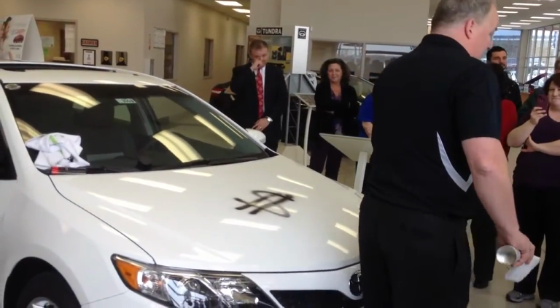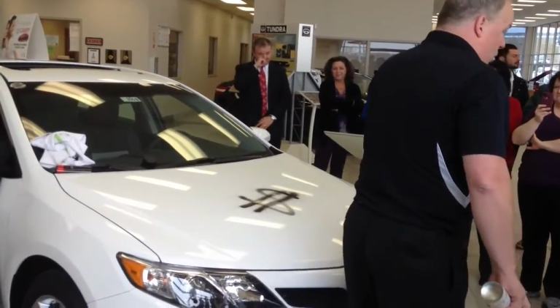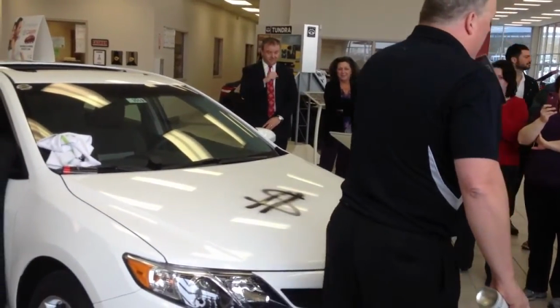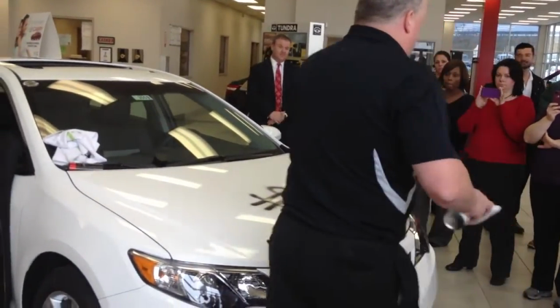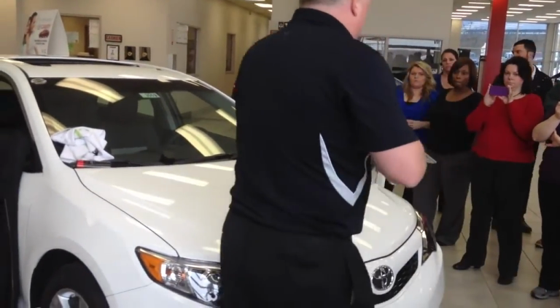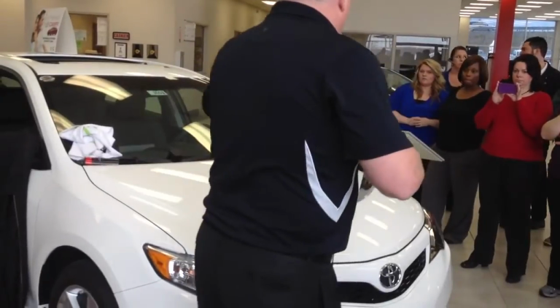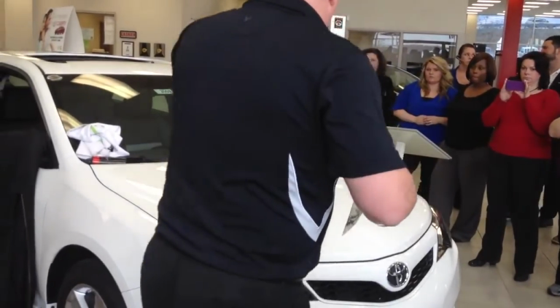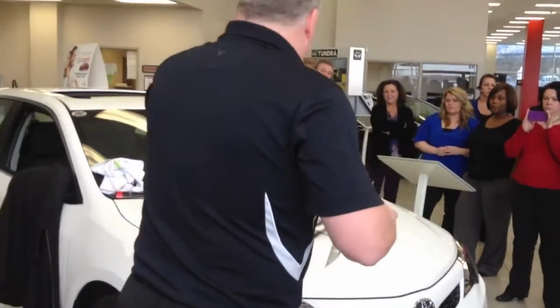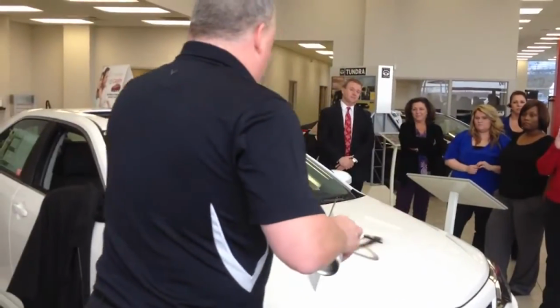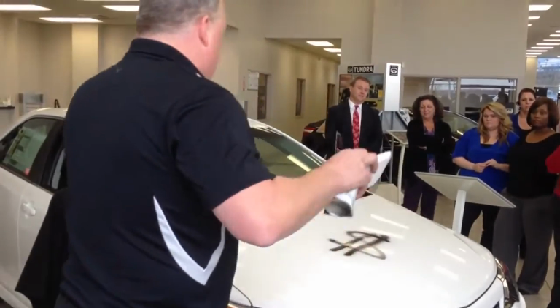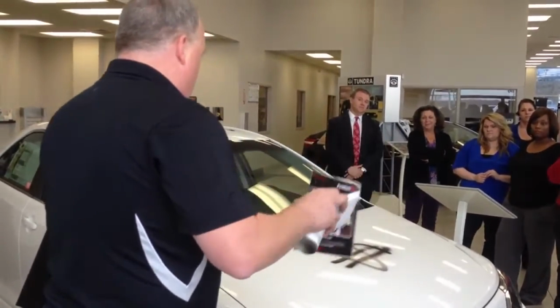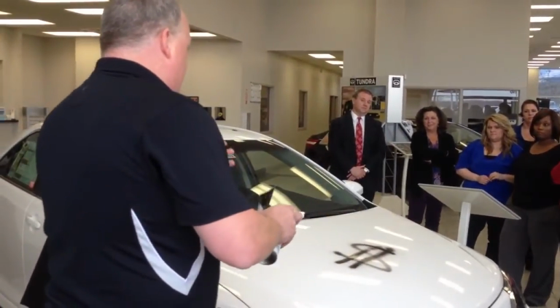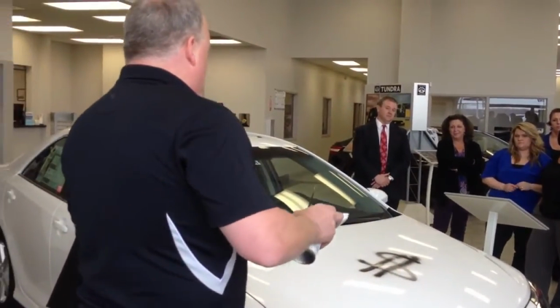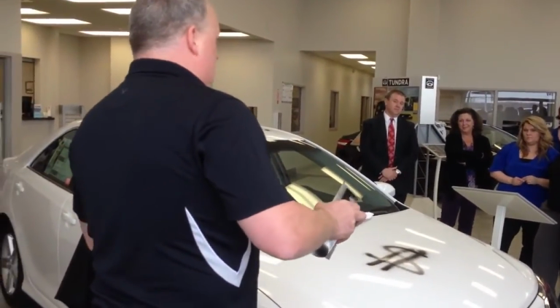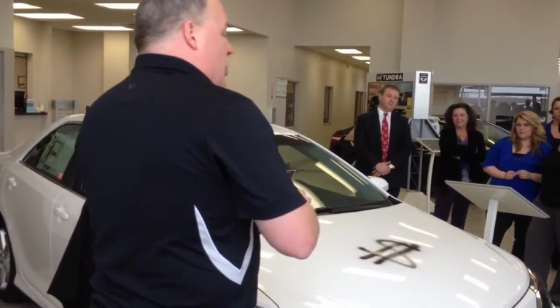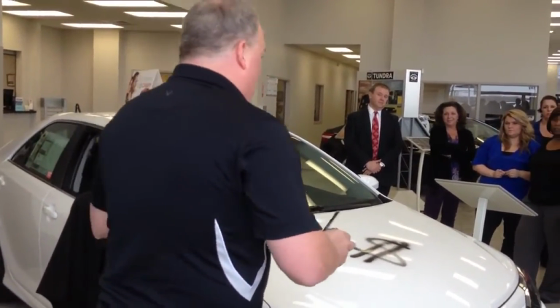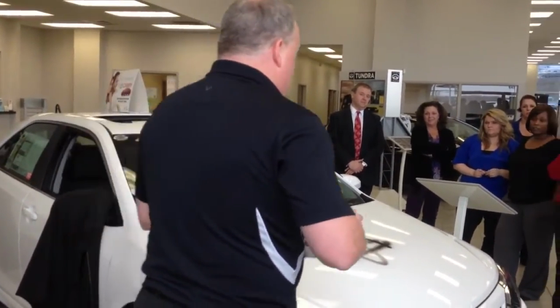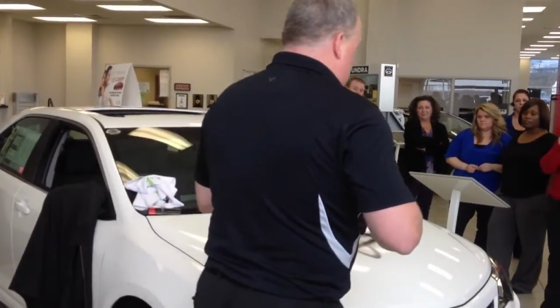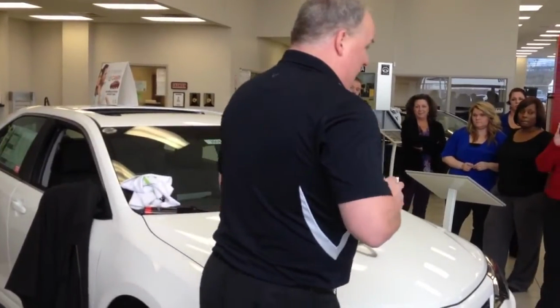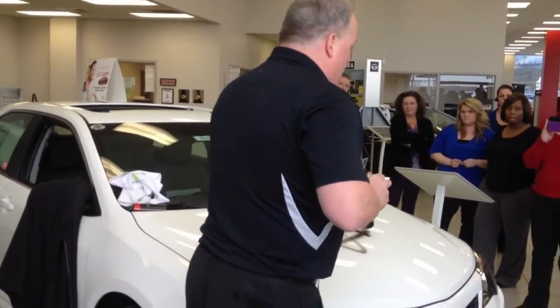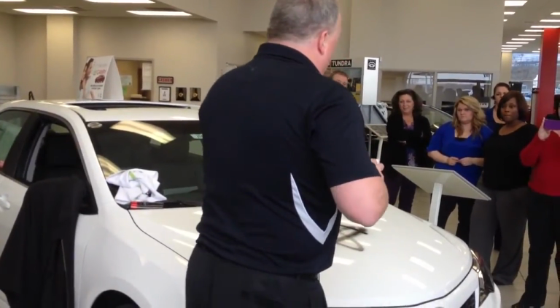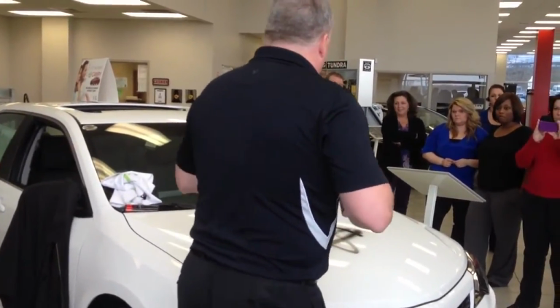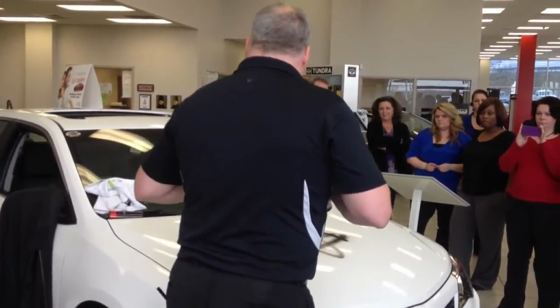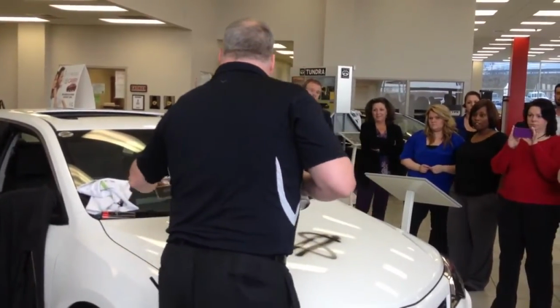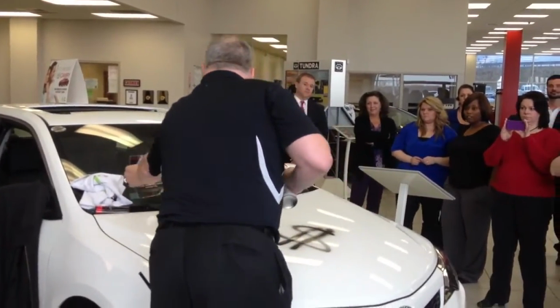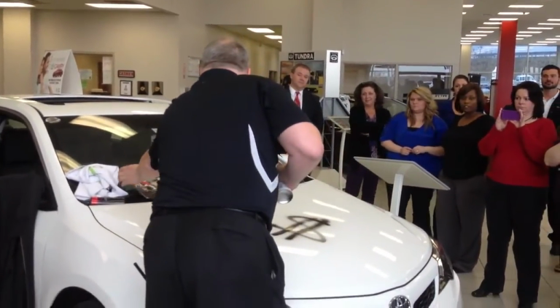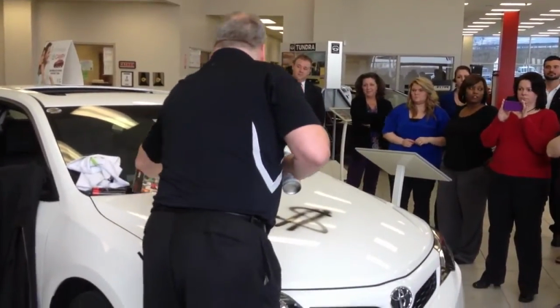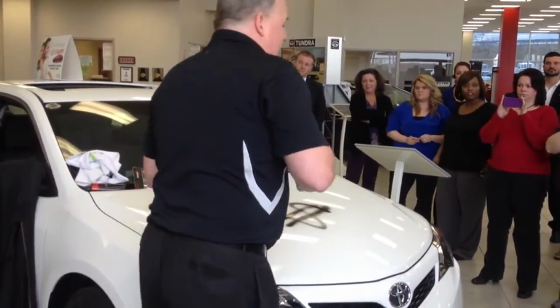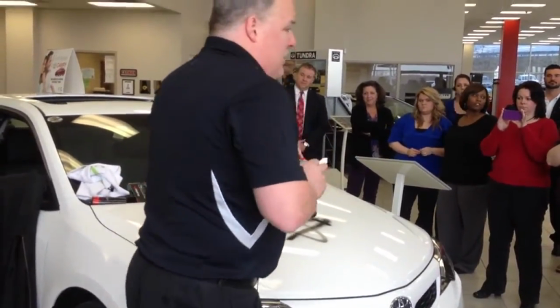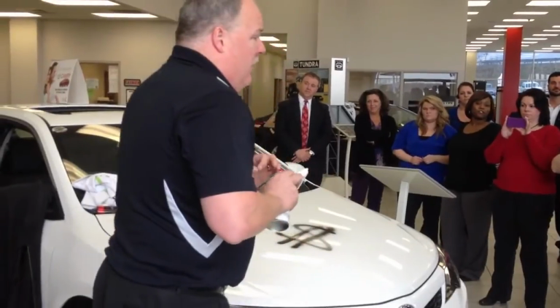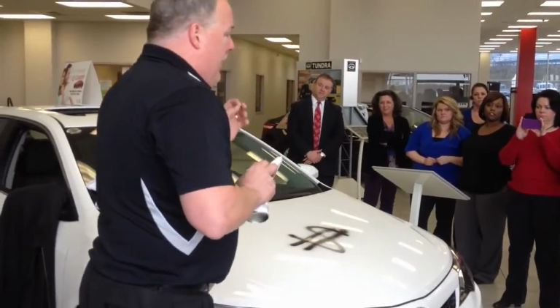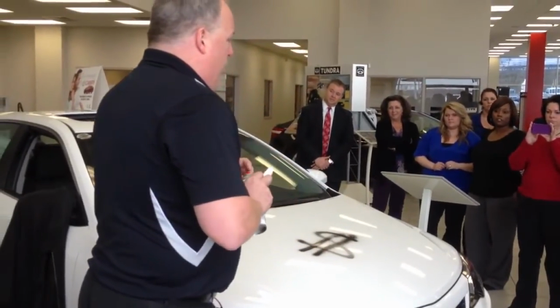And it's permanent. The difference from competitors is that theirs is topical — this actually penetrates those areas. So you're not going to have any stains in the interior anywhere. We also treat the interior leather and vinyl areas with our leather guard product.